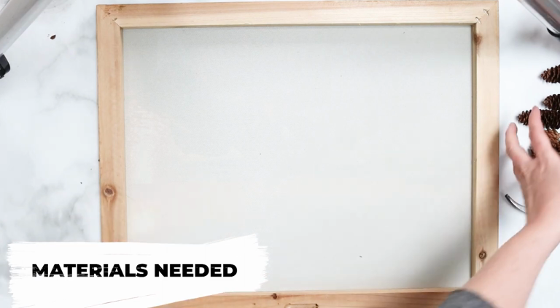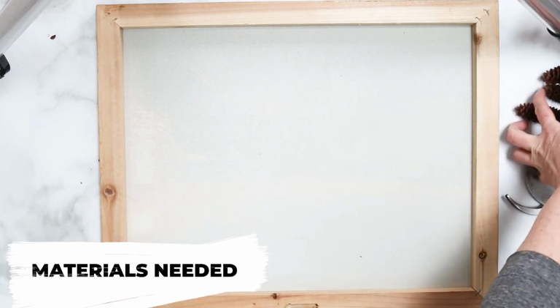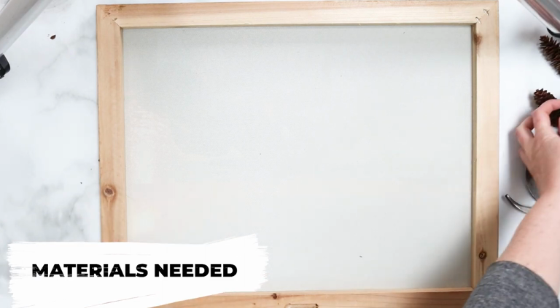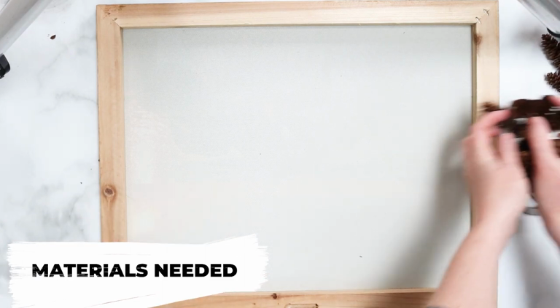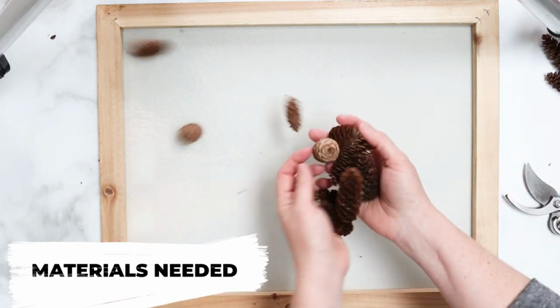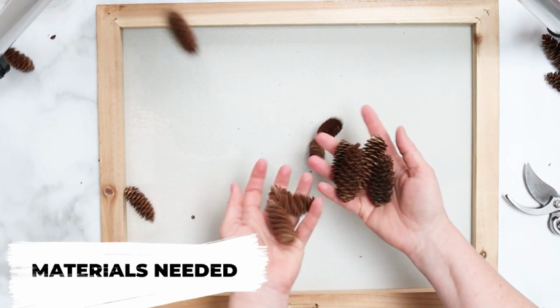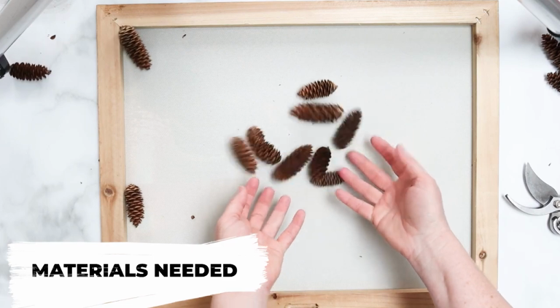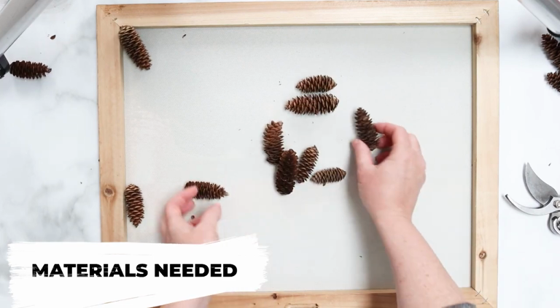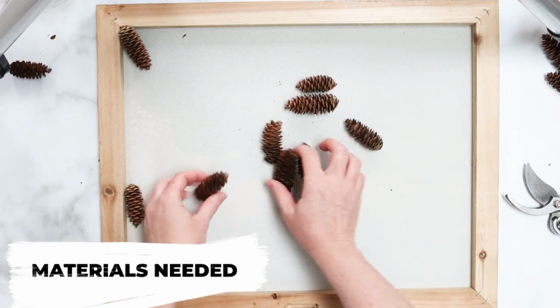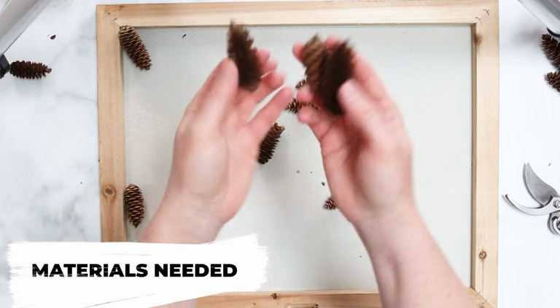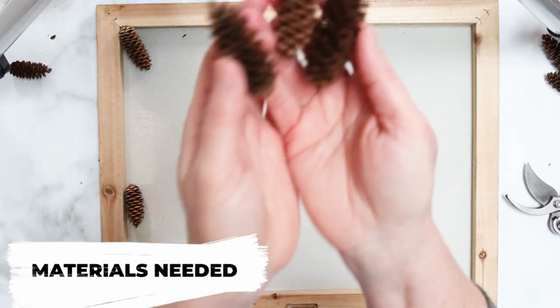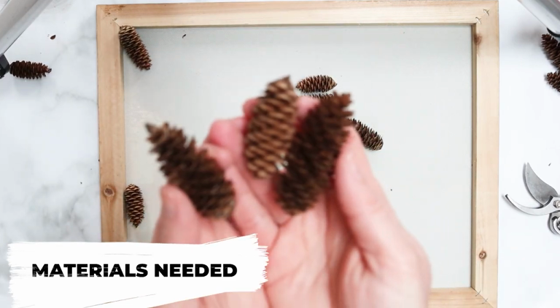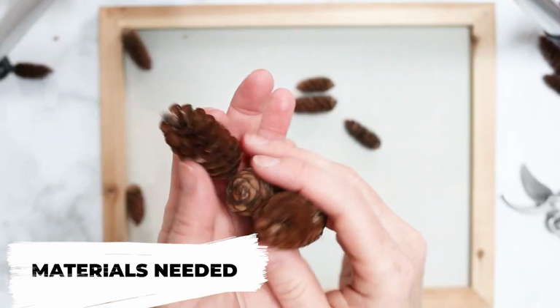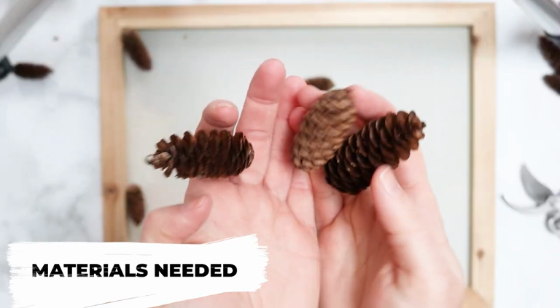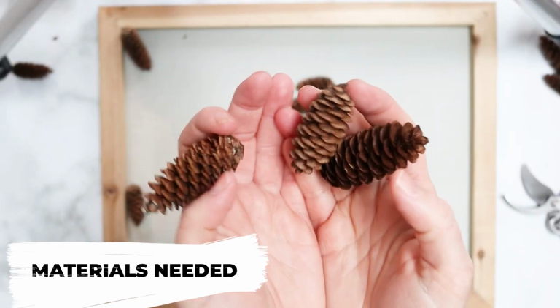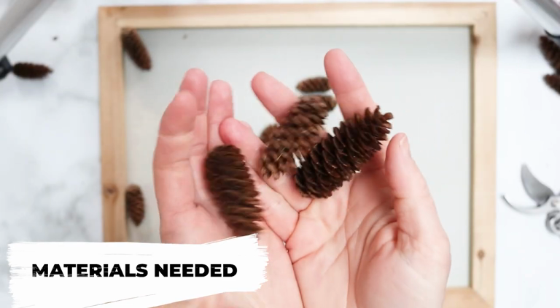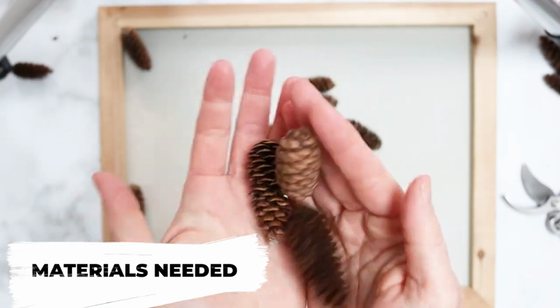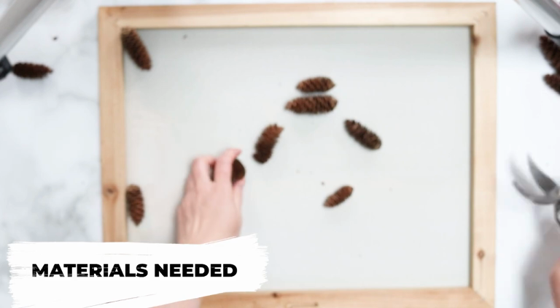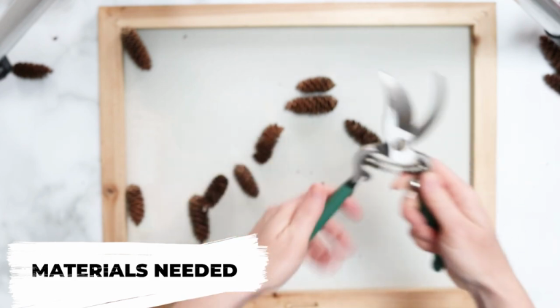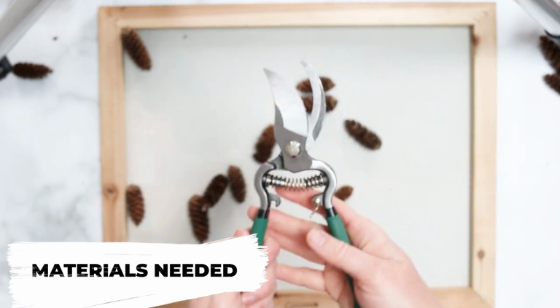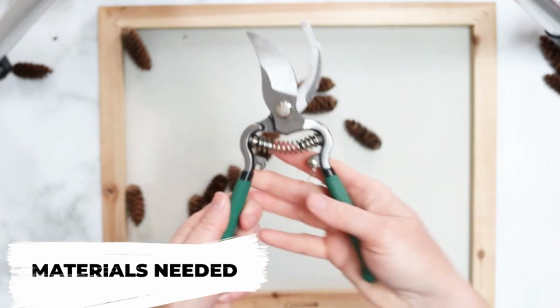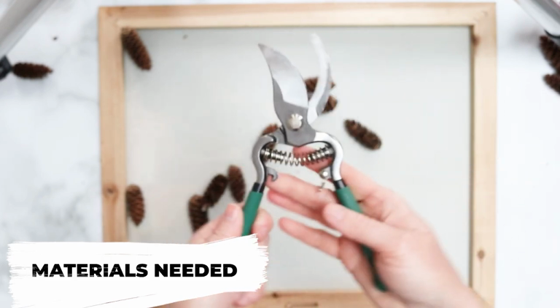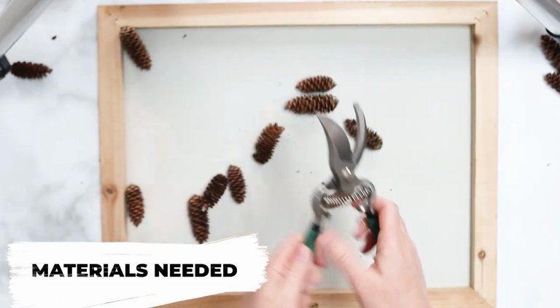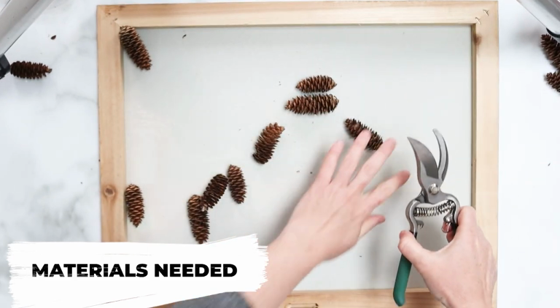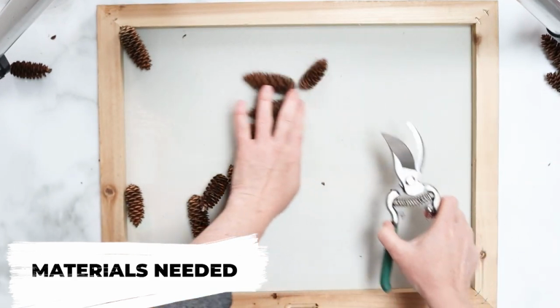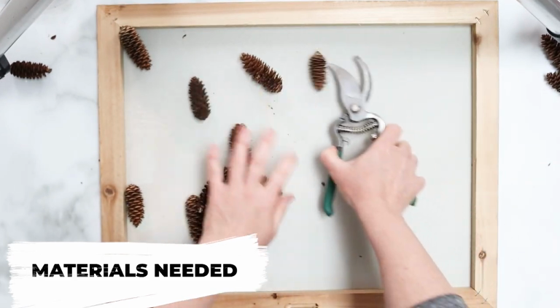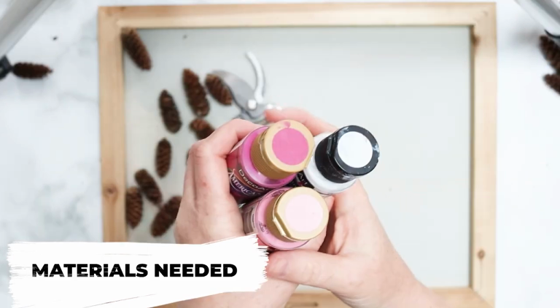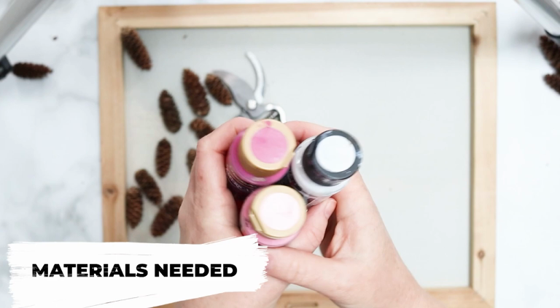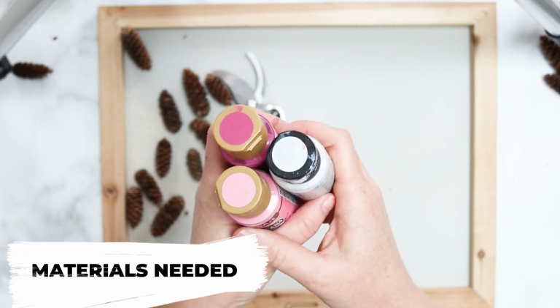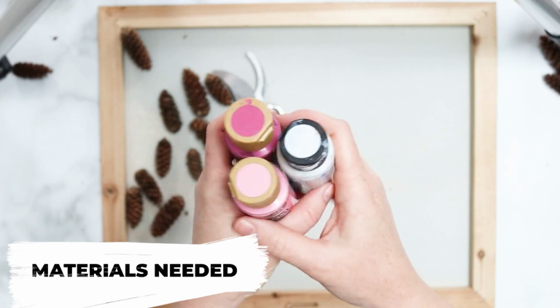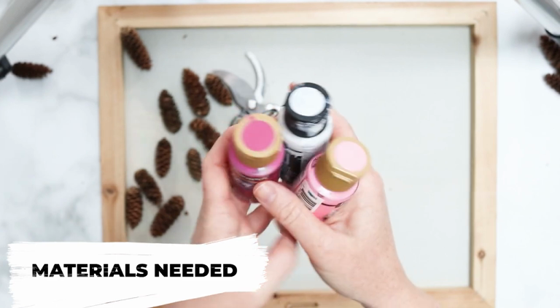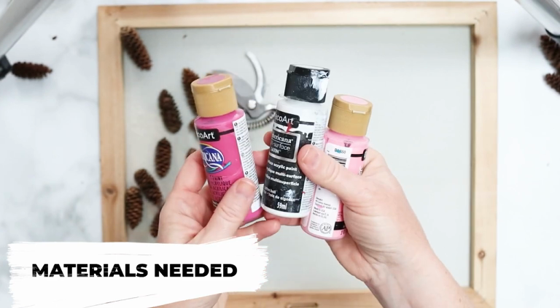We're also going to need a bunch of pine cones. These cuties are ones that I have in a tree in my backyard. We need some snippers to cut them into little florets, and we need some pink and white acrylic paint.